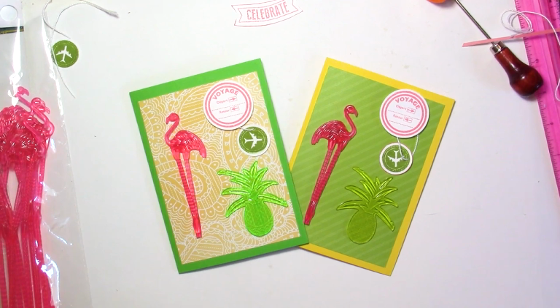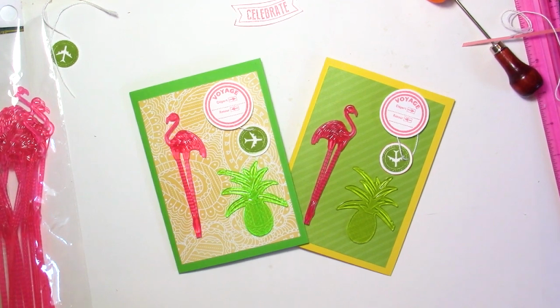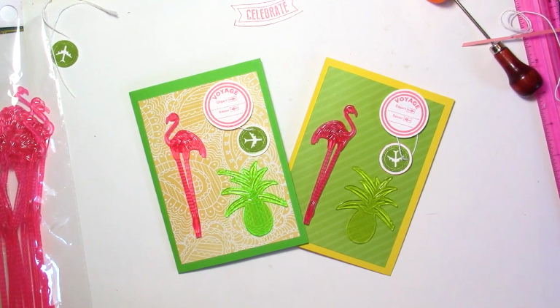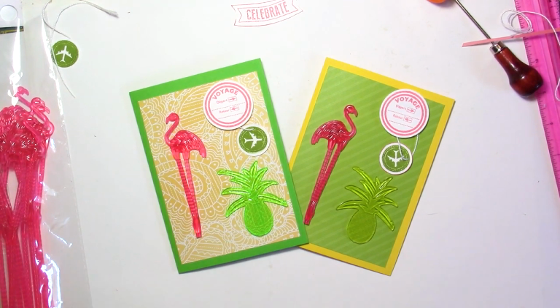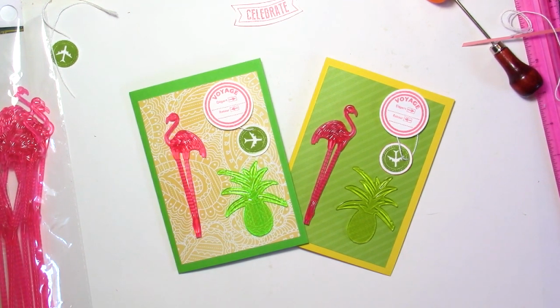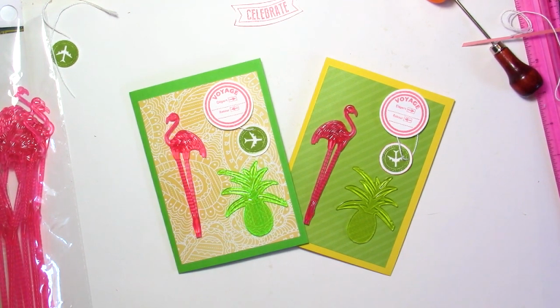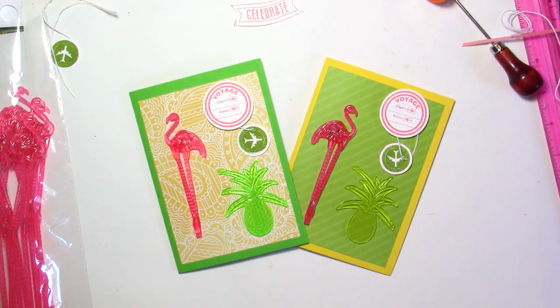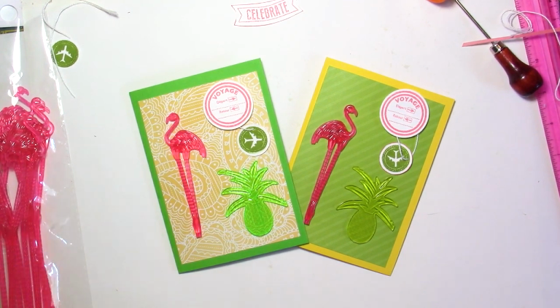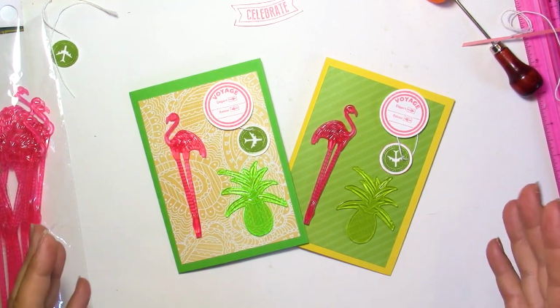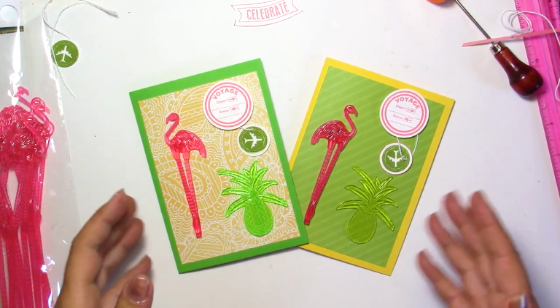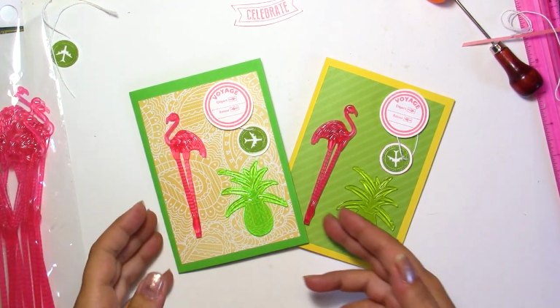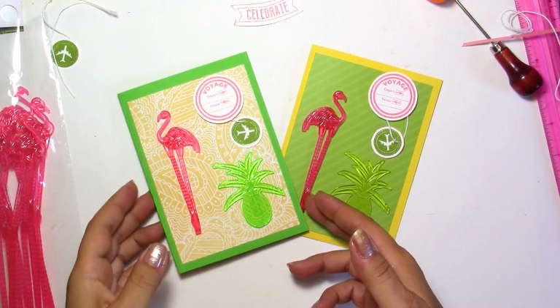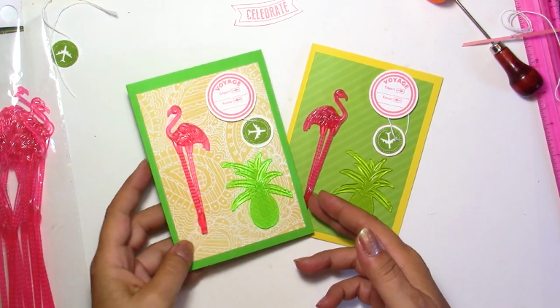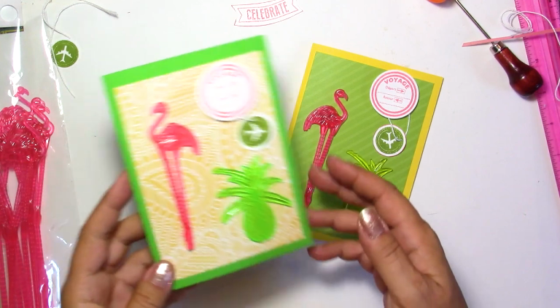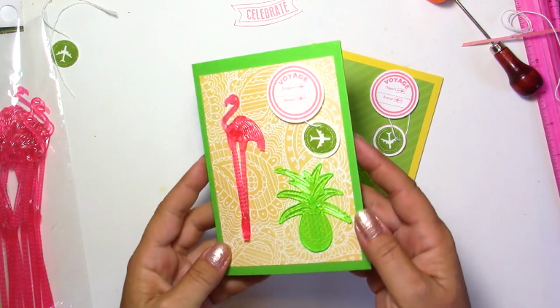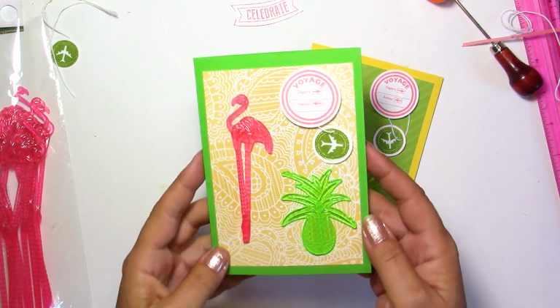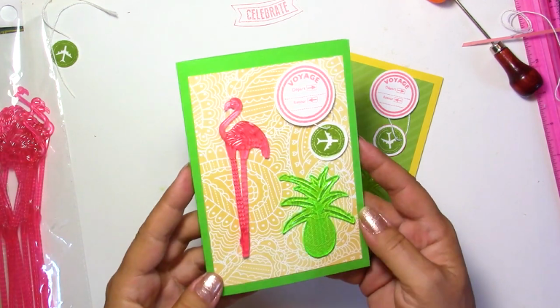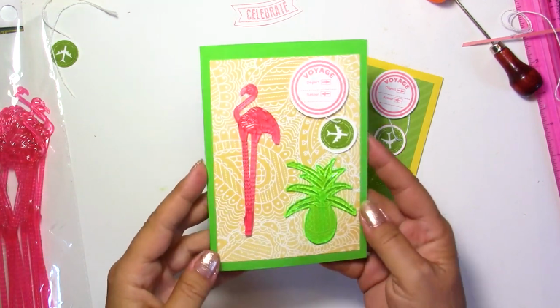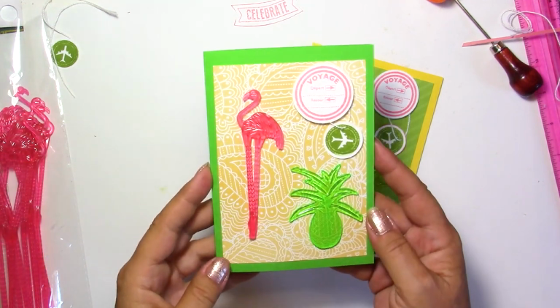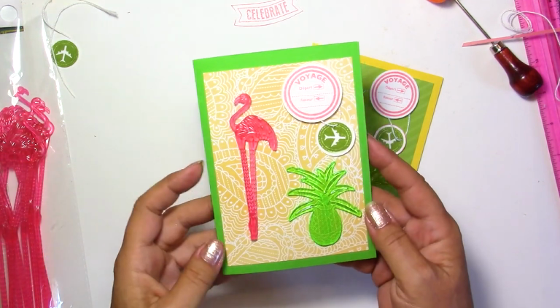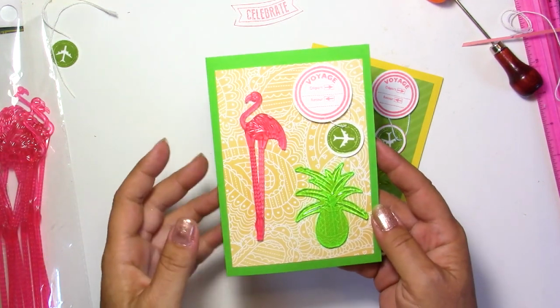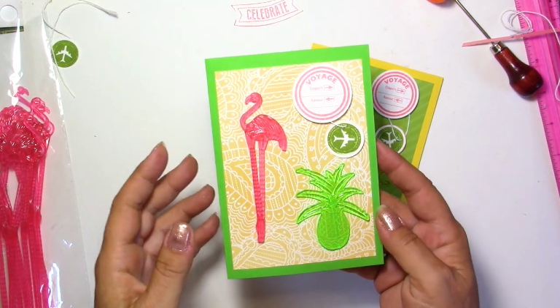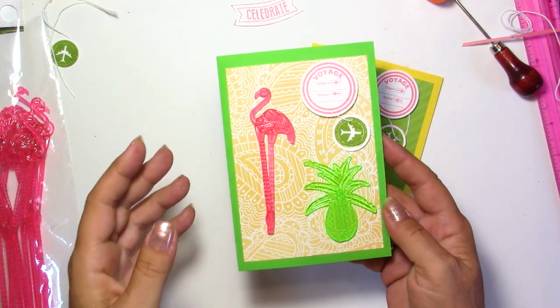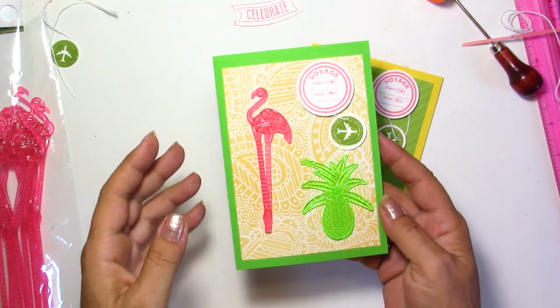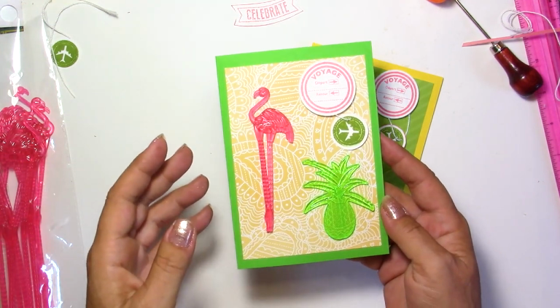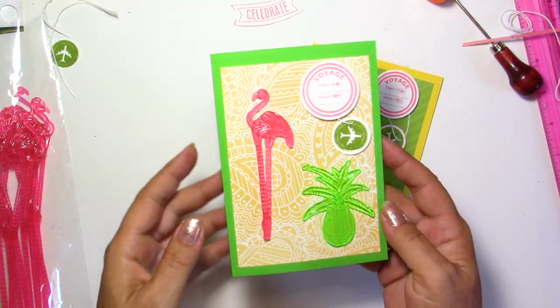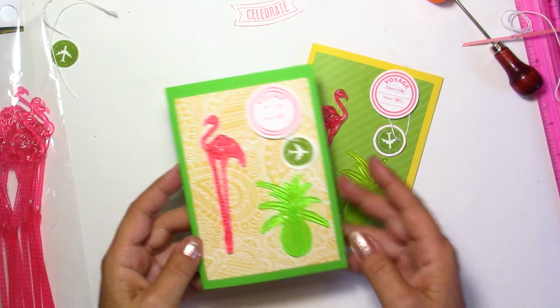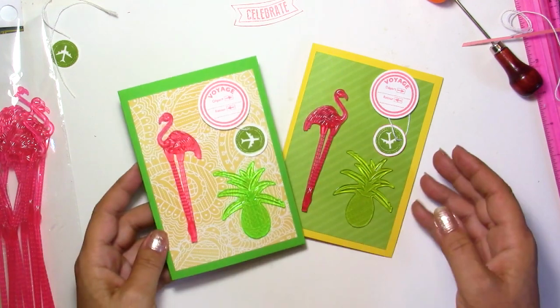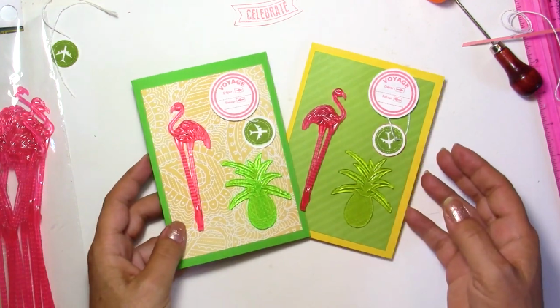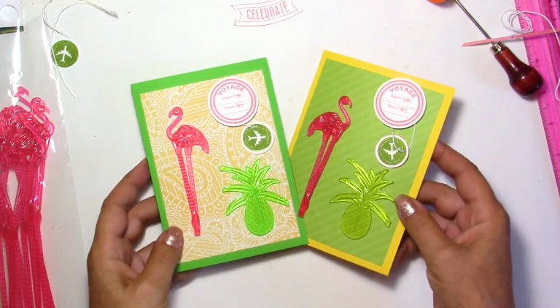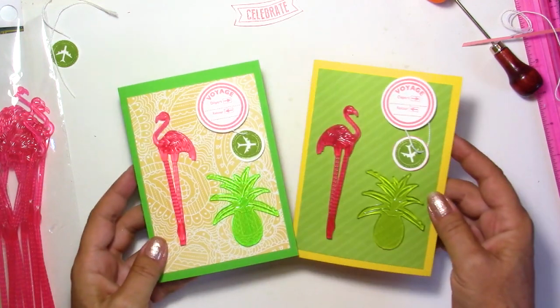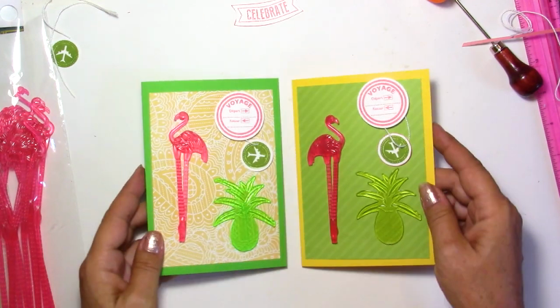Hi everybody, this is Chris. Thank you for joining me. Today's video is about card making — a very summery, beachy theme — and I think it's going to be the quickest card I've ever made. It's really, really simple.